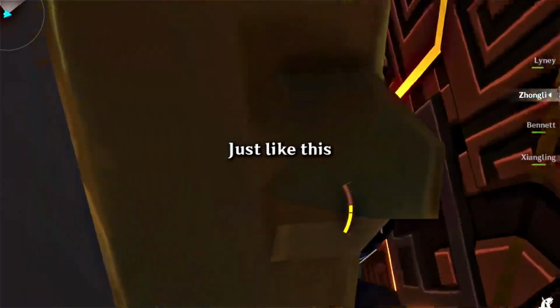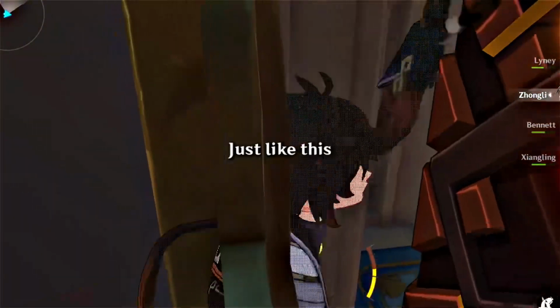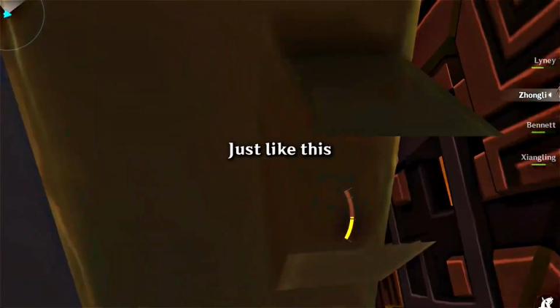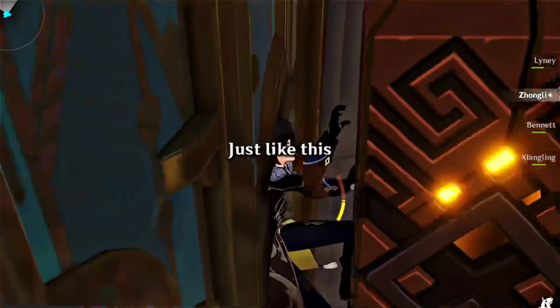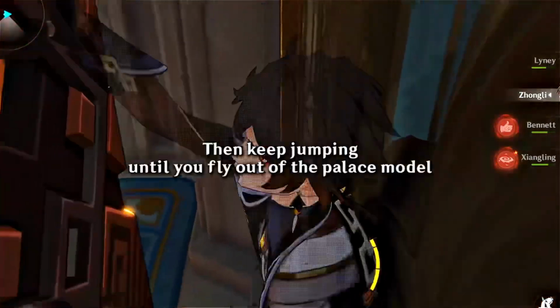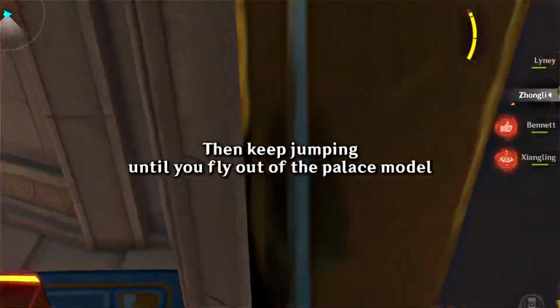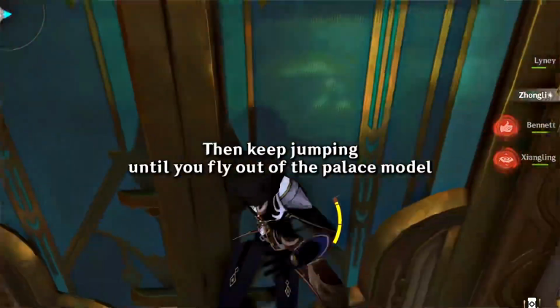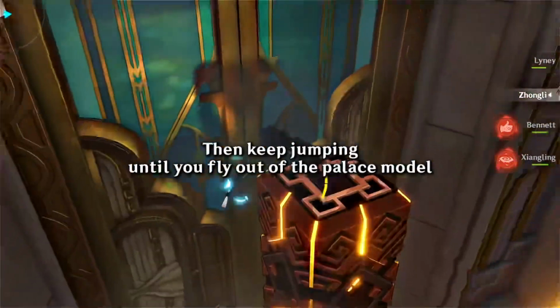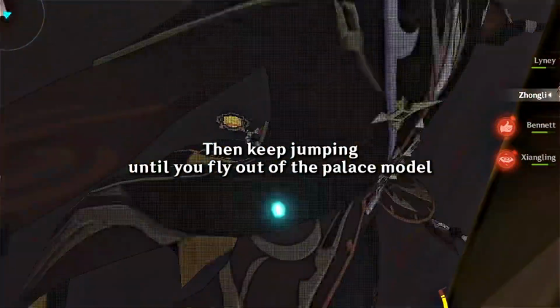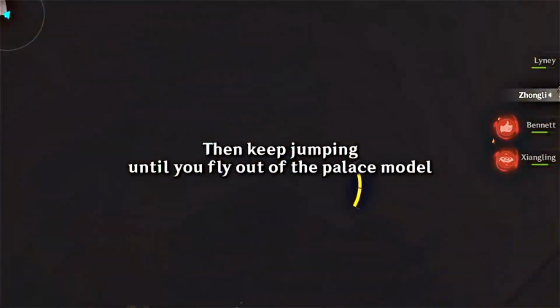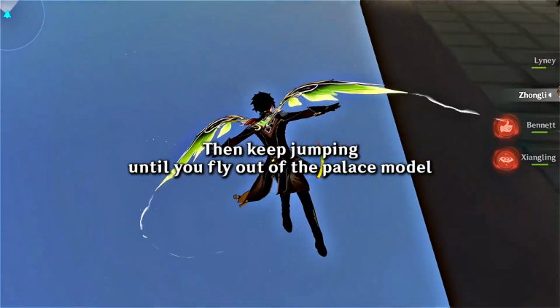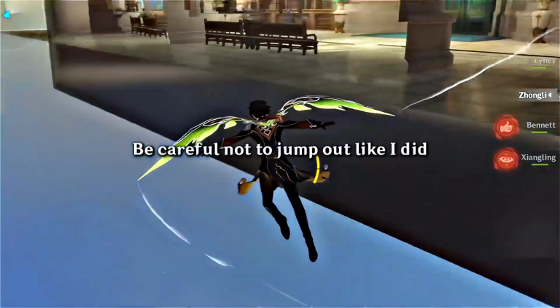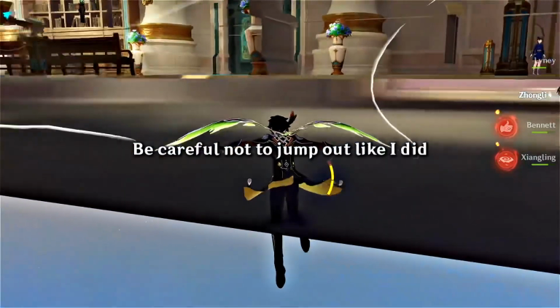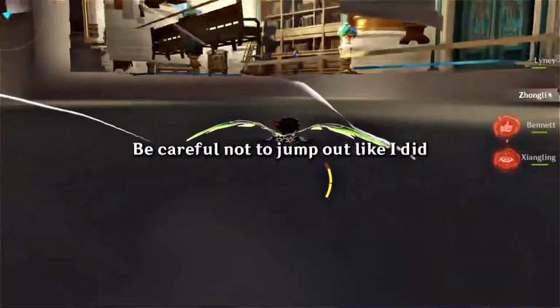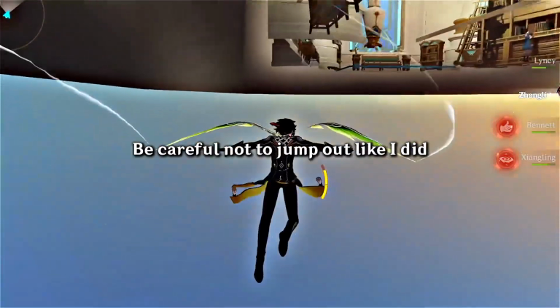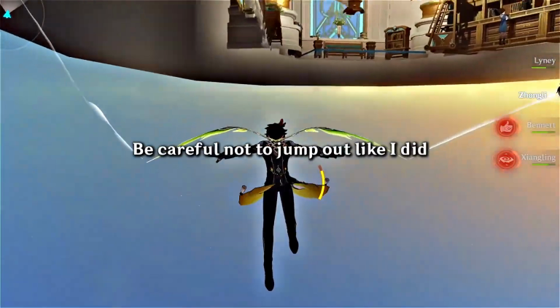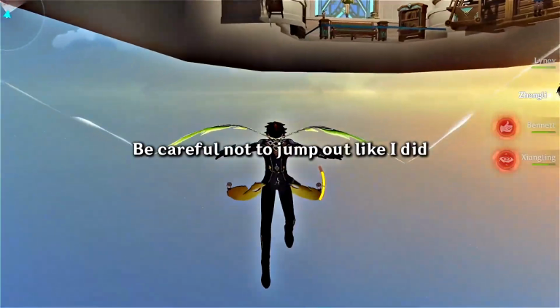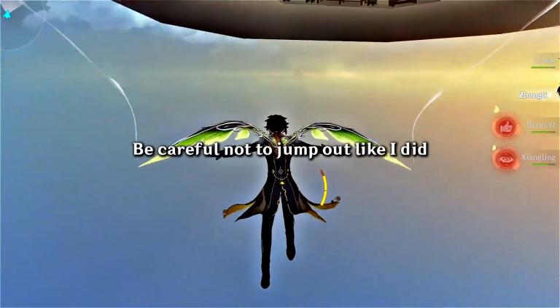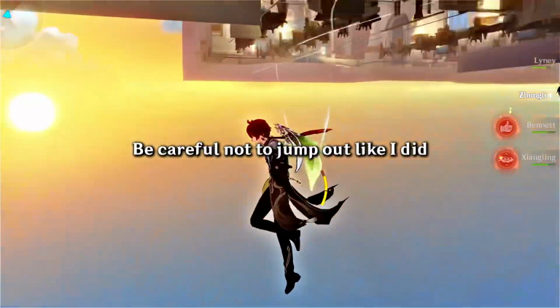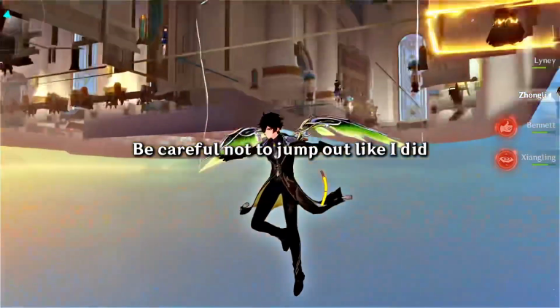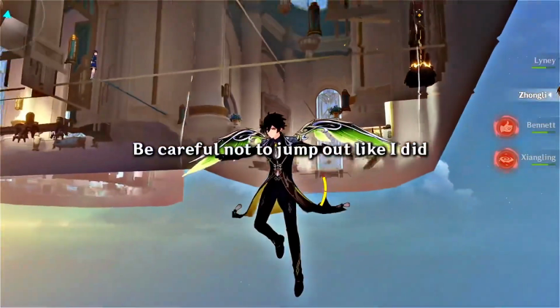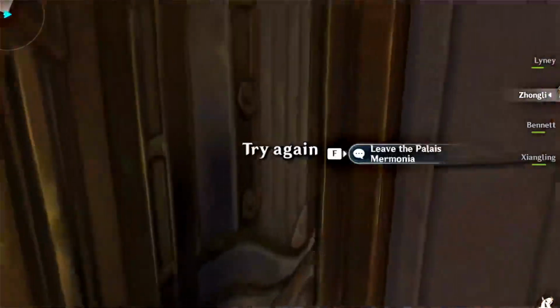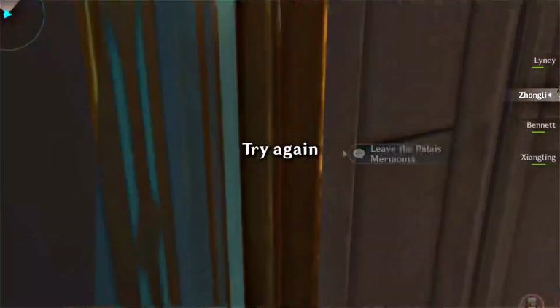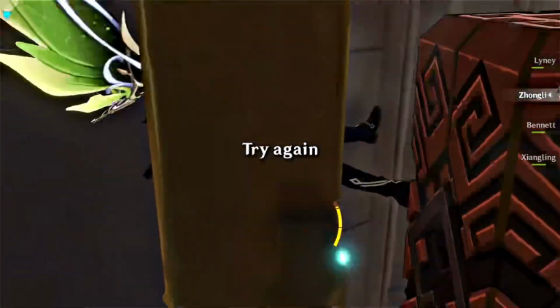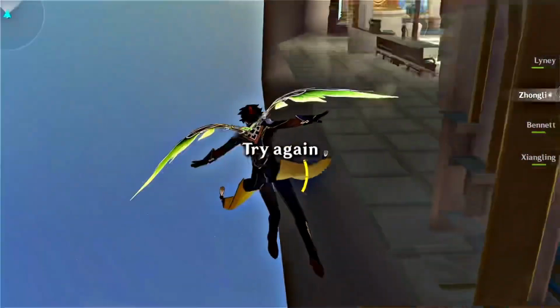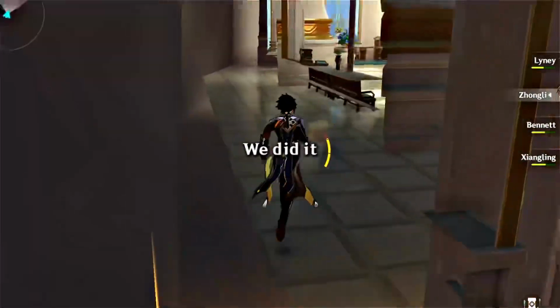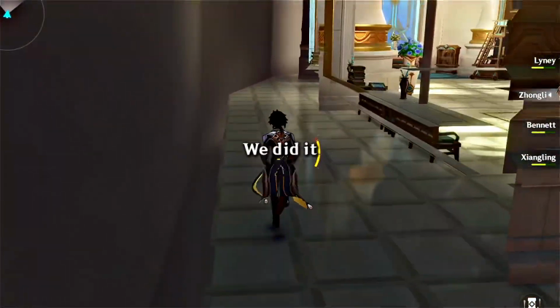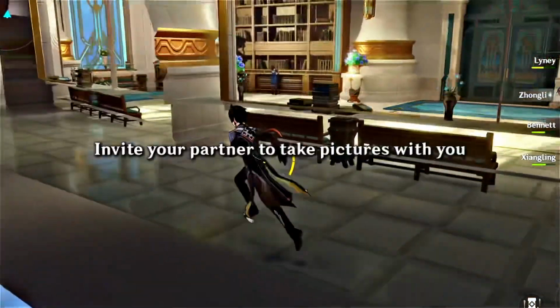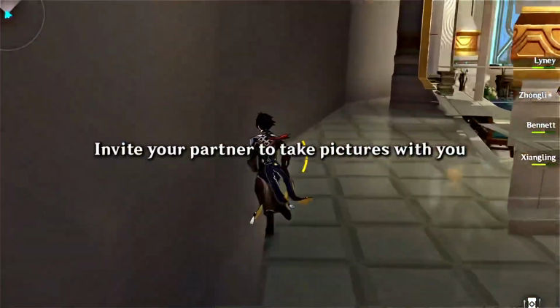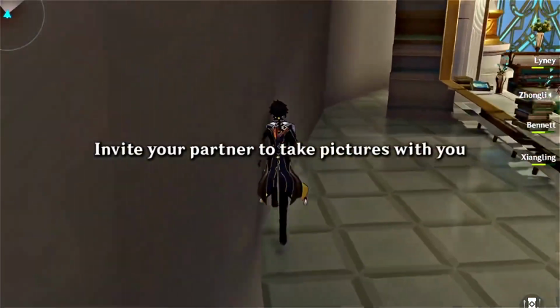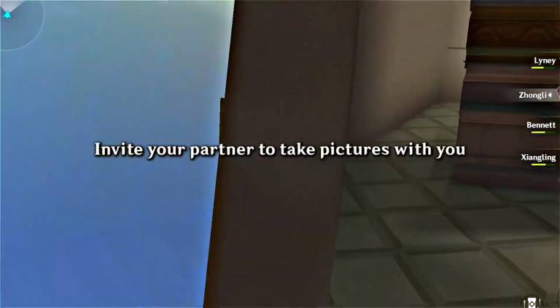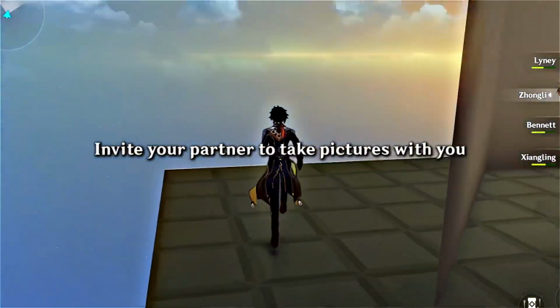Just like this. Then keep jumping until you fly out of the palace model. Be careful not to jump out like I did. We did it! Invite your partner to take pictures with you.